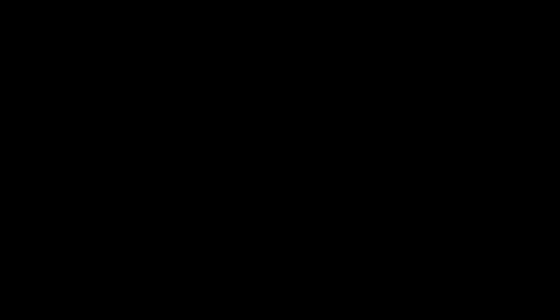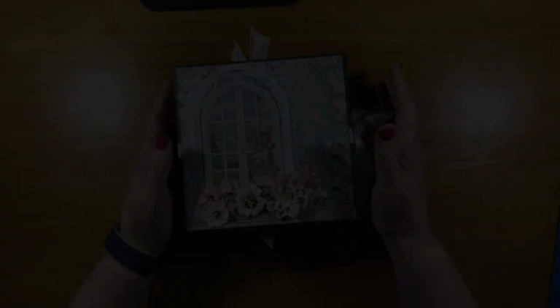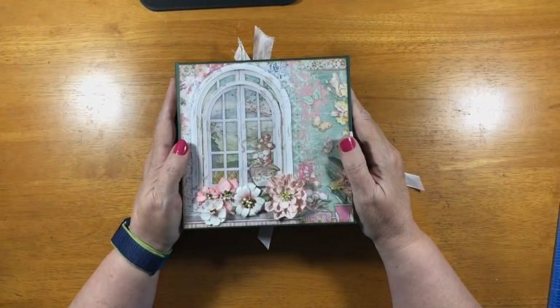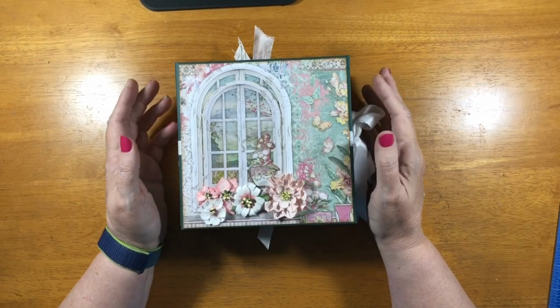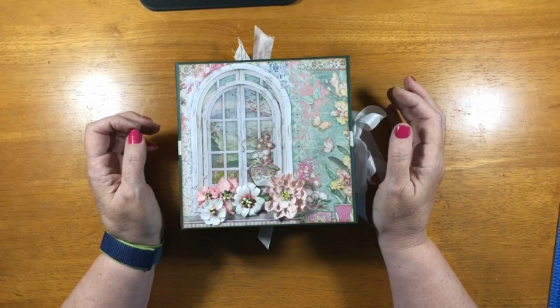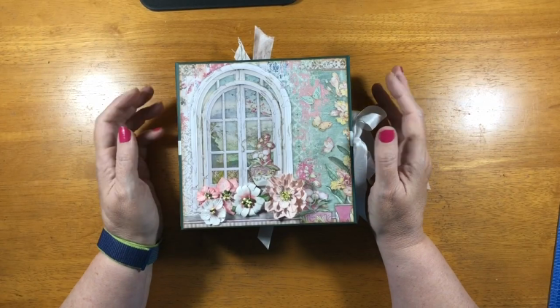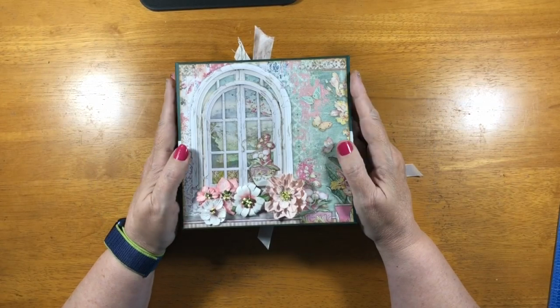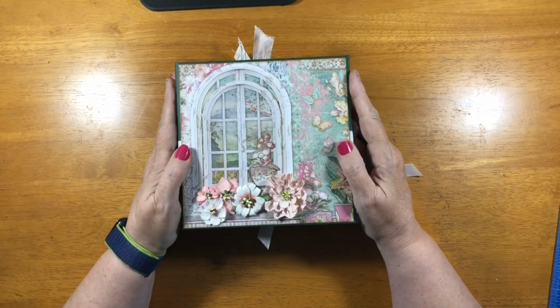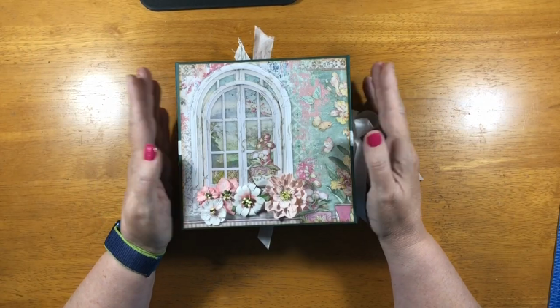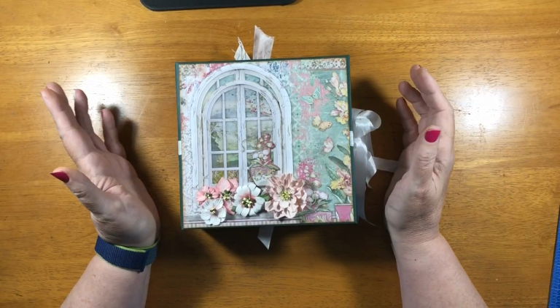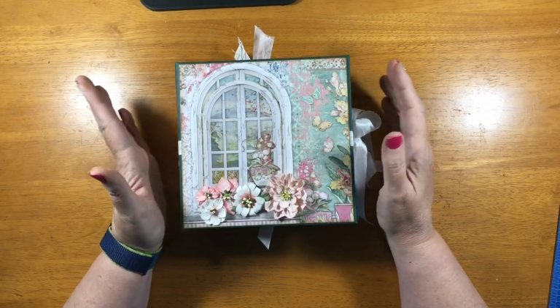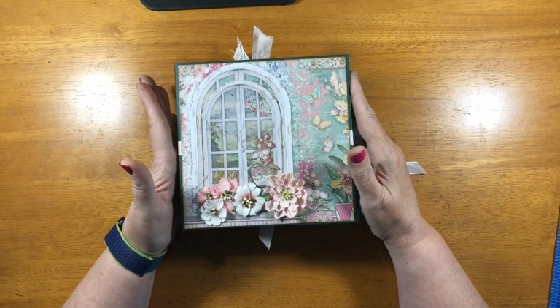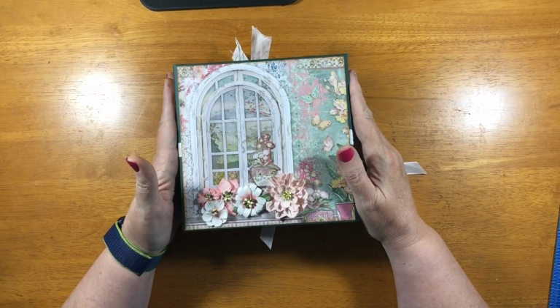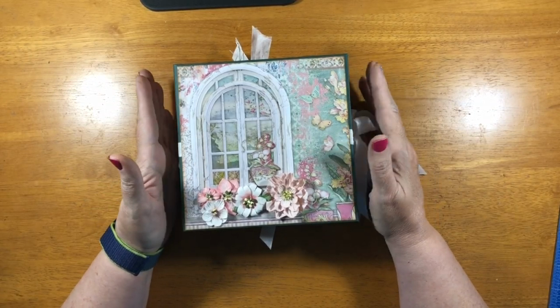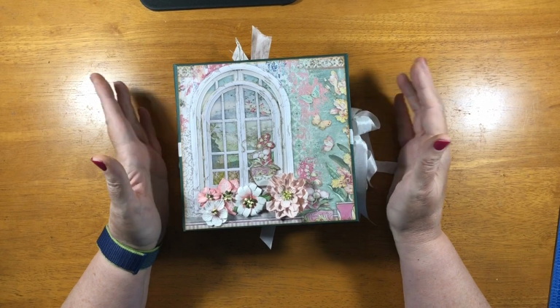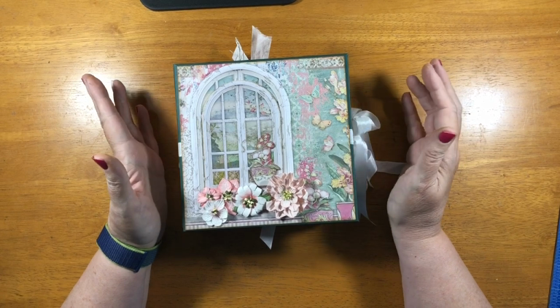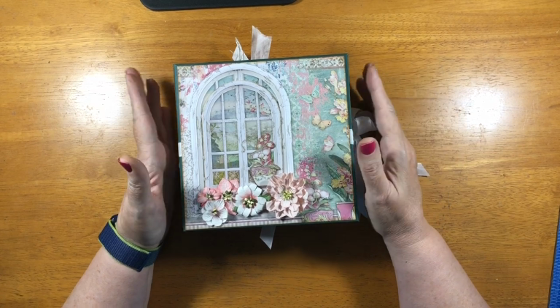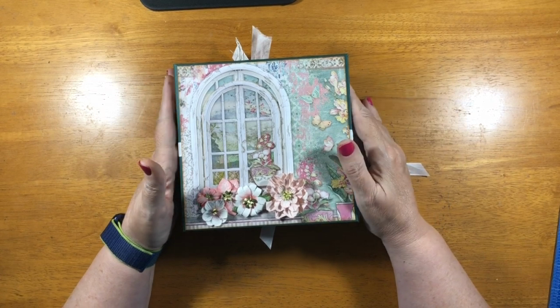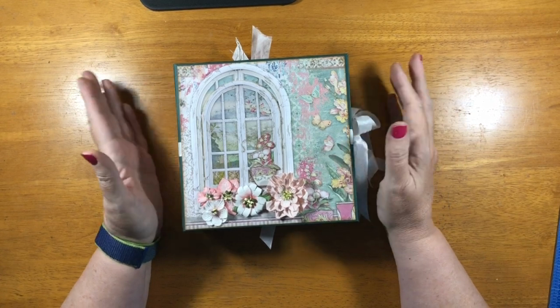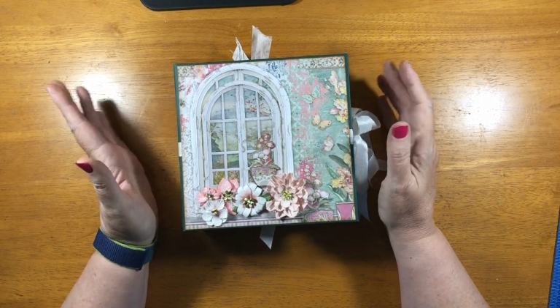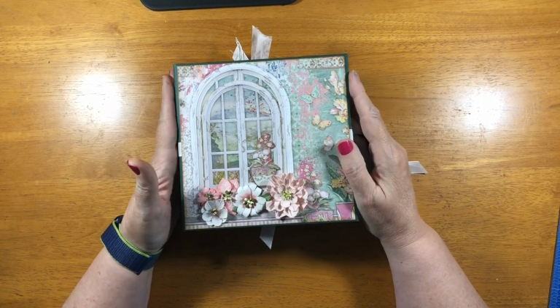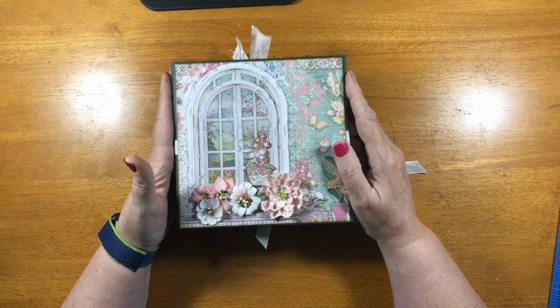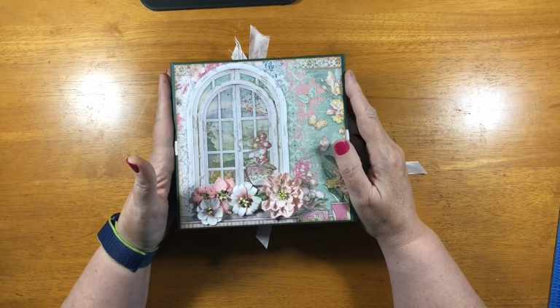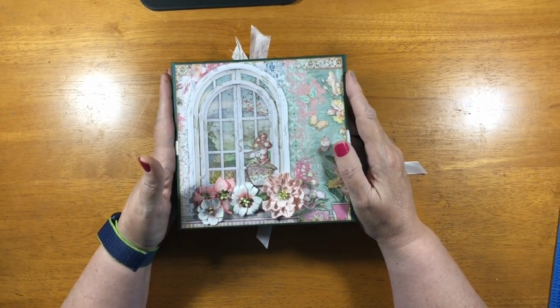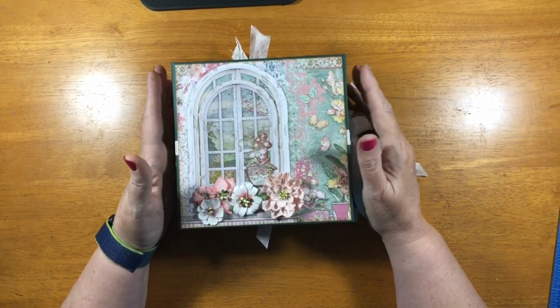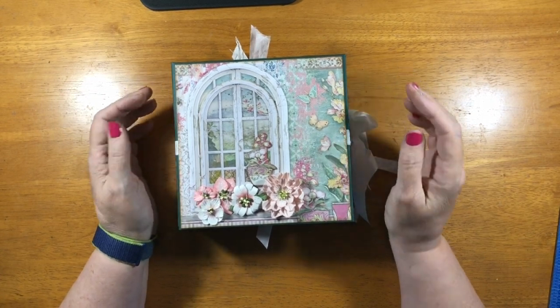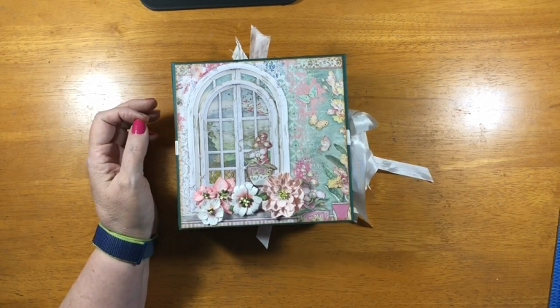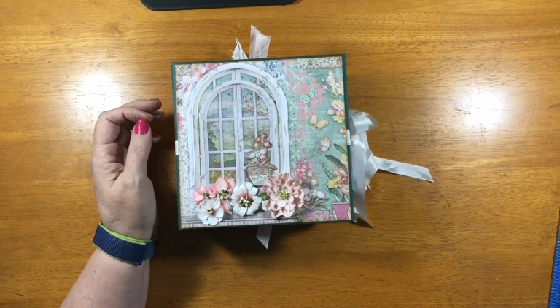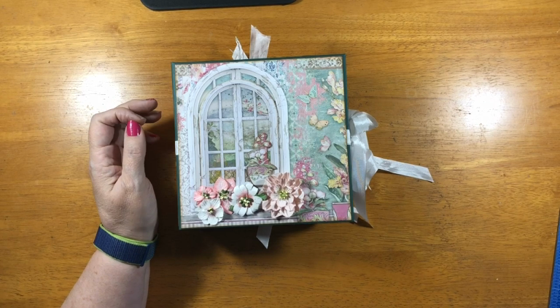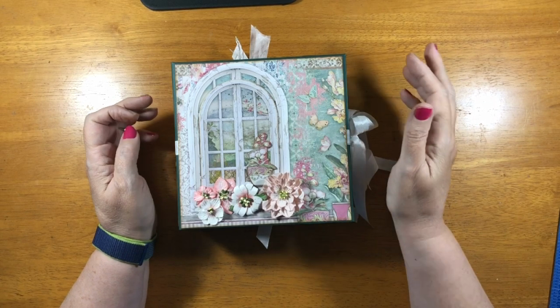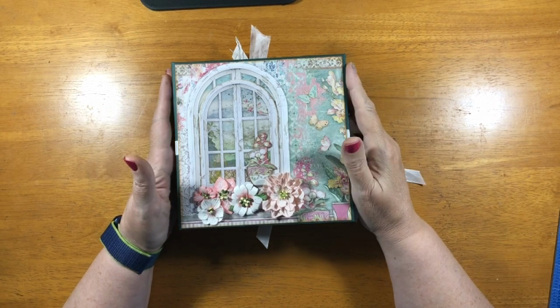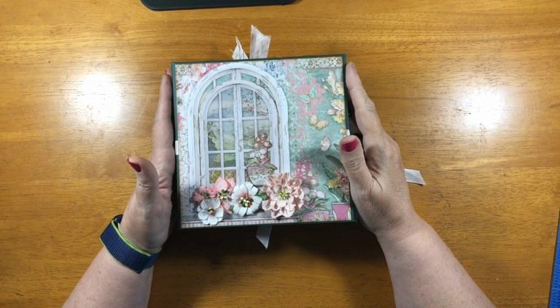Hi everybody! Welcome to a brand new project. This is Orchids and Cats from Stamperia. This was designed for Scrap and Create, and you can get all your supplies there. I'll have a link down below.